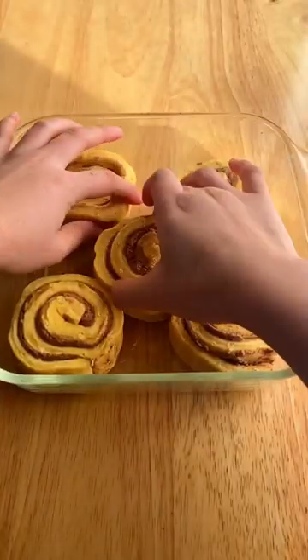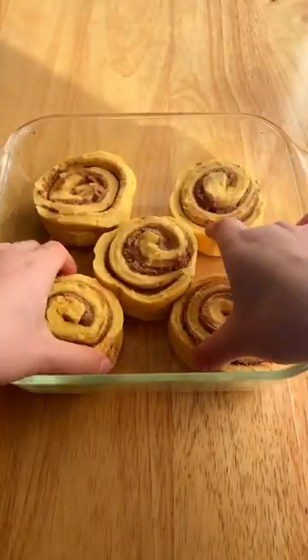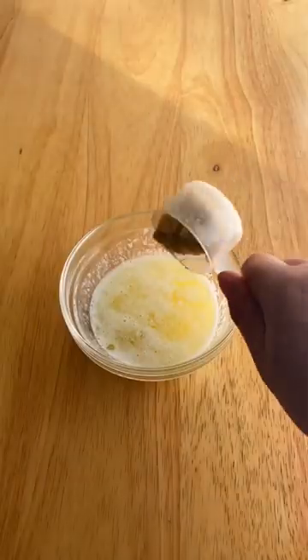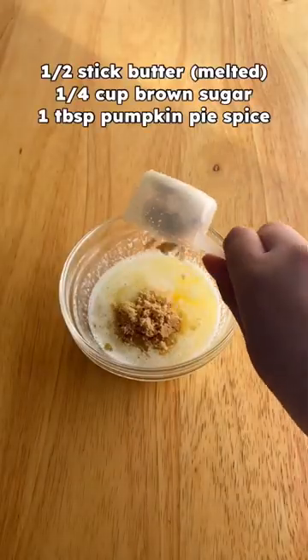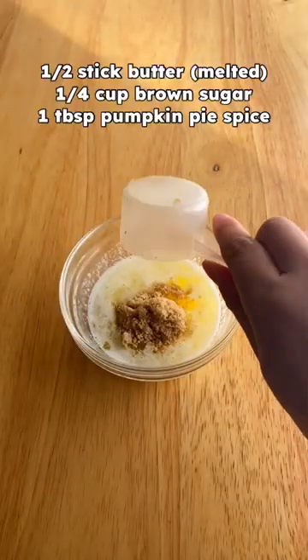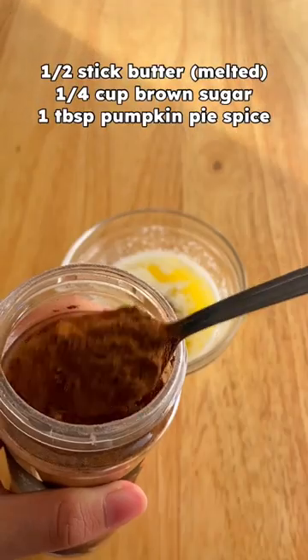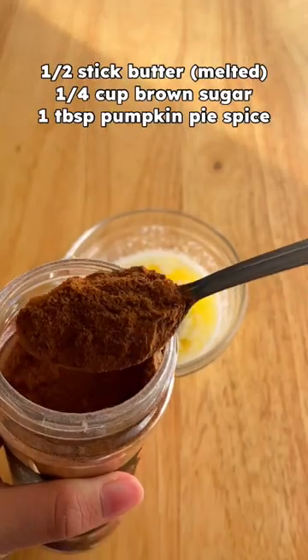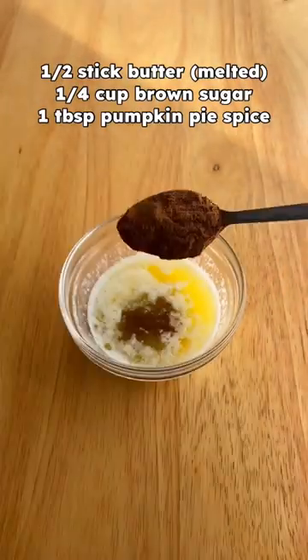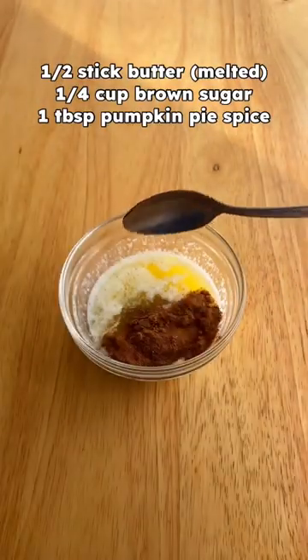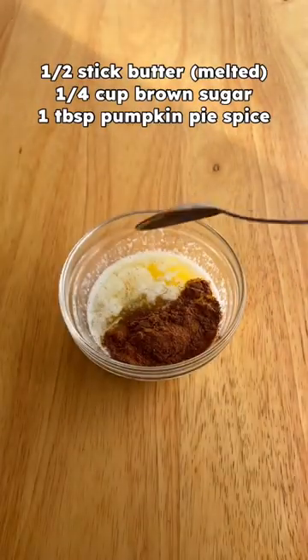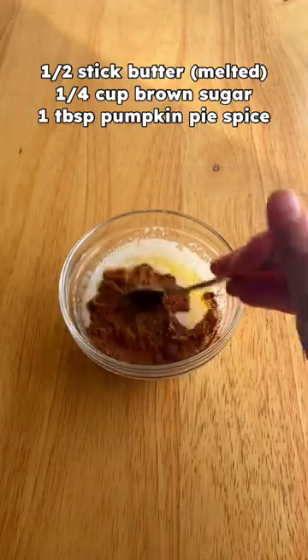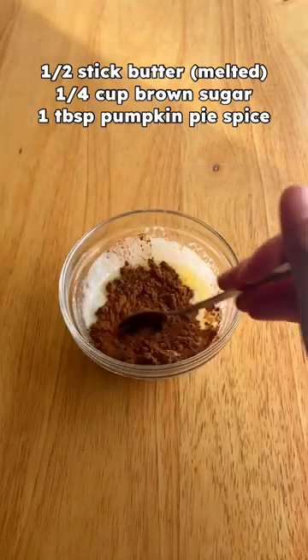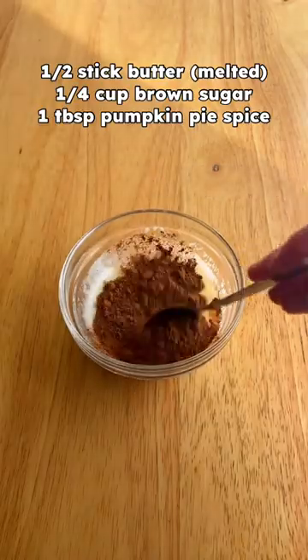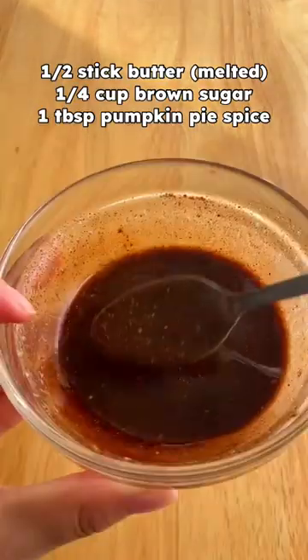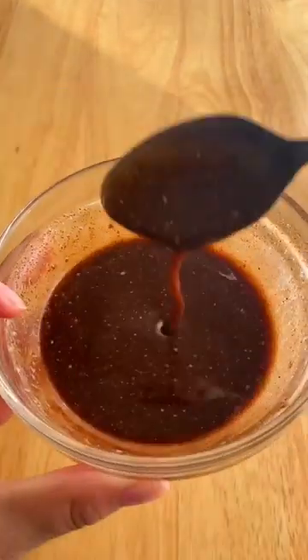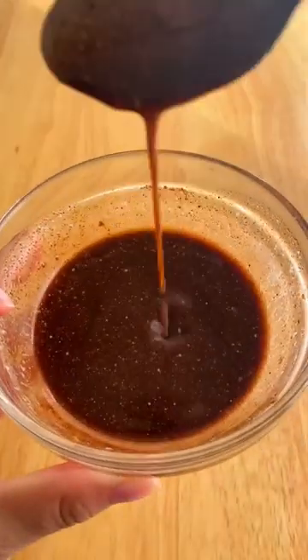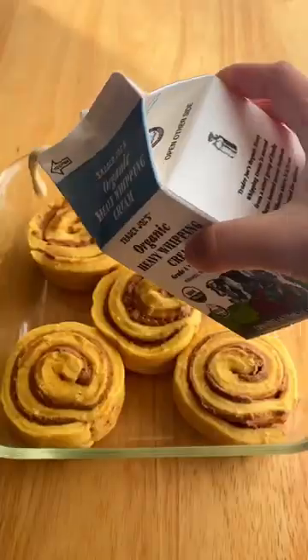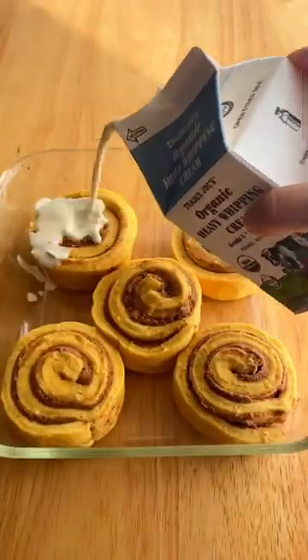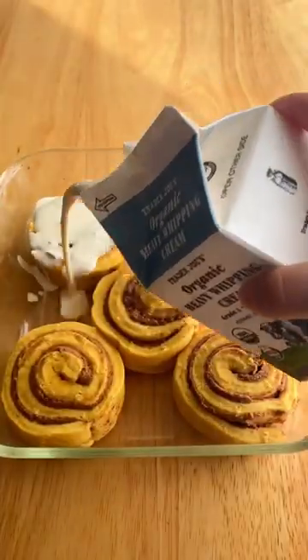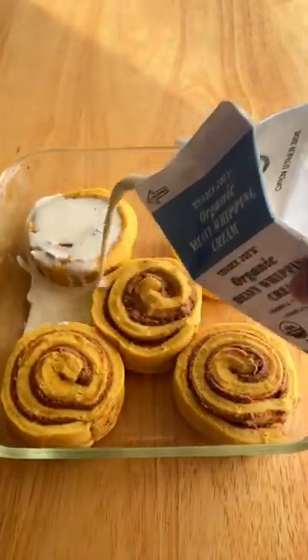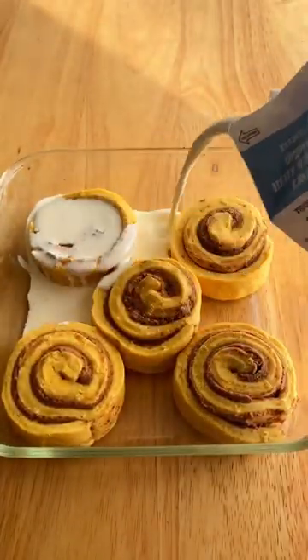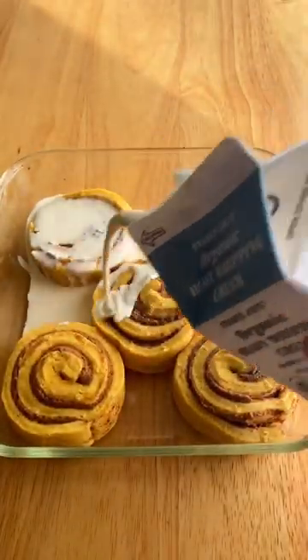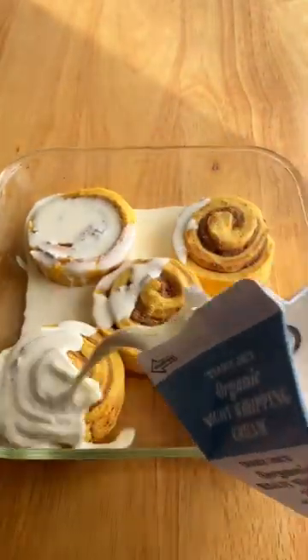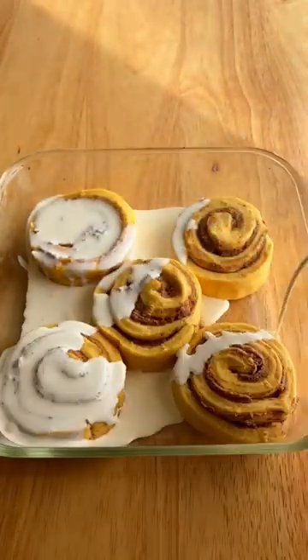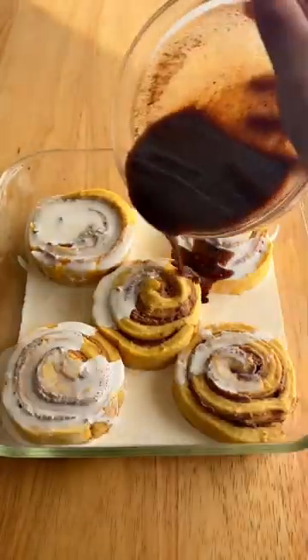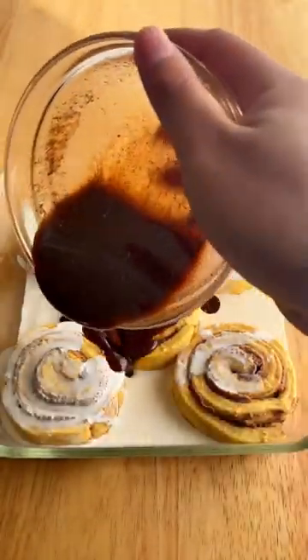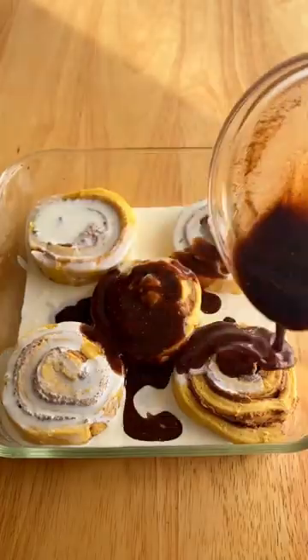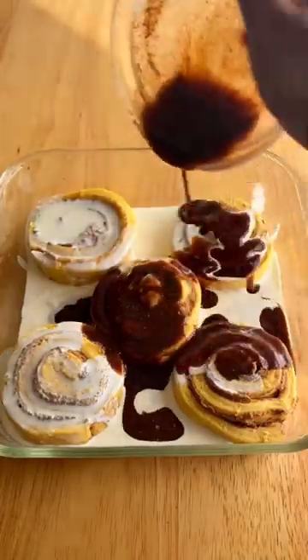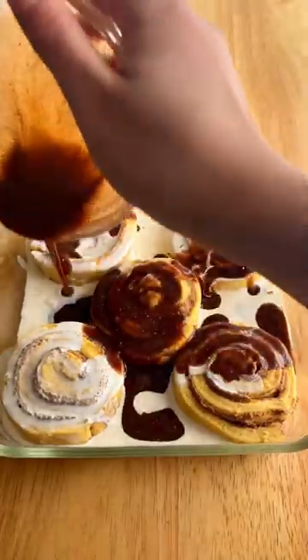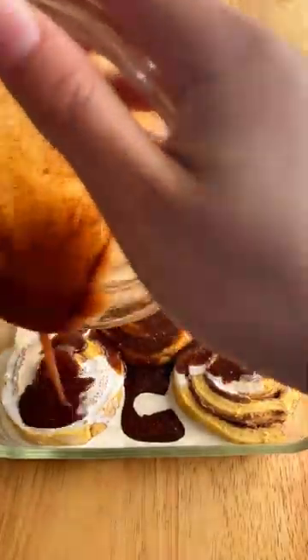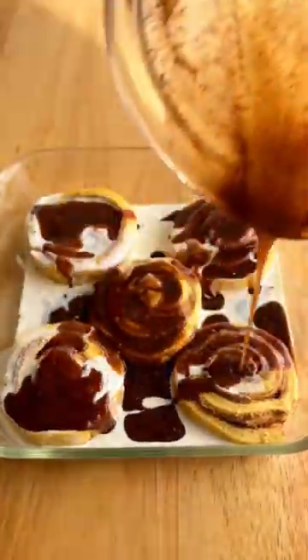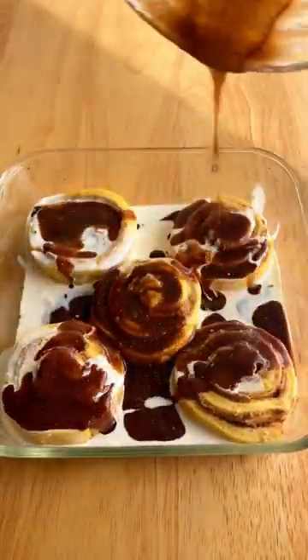As usual, lay them out on a baking tray with high walls. Then let's get into our butter sugar mixture, which features pumpkin pie spice. A lot of you ask for a specific measurement on the heavy whipping cream, but typically I just eyeball it until I fill the bottom of the tray.